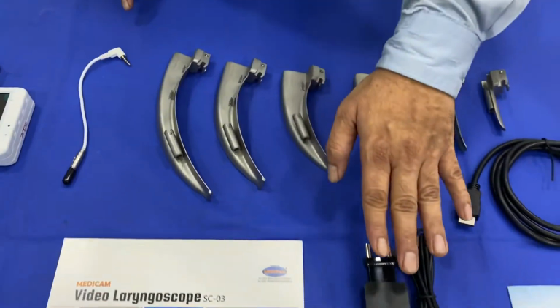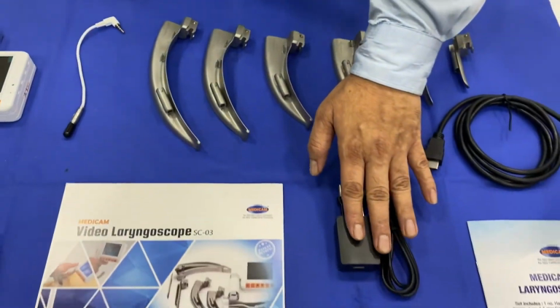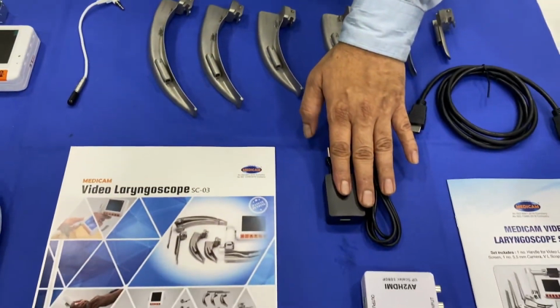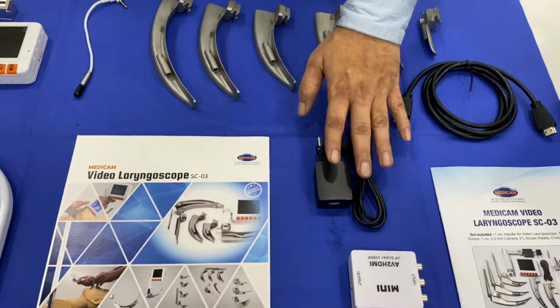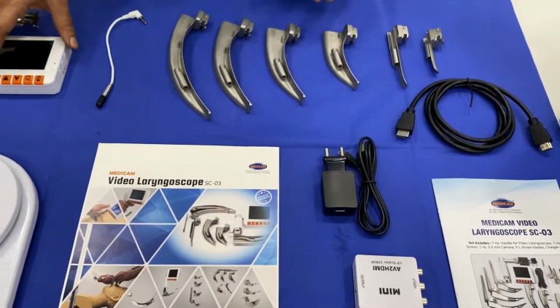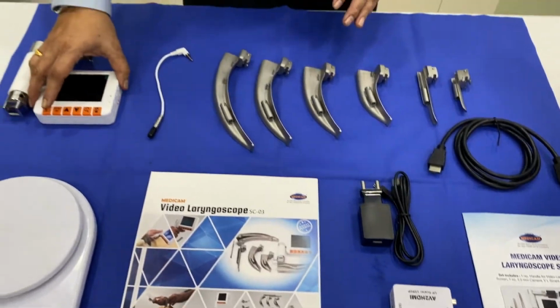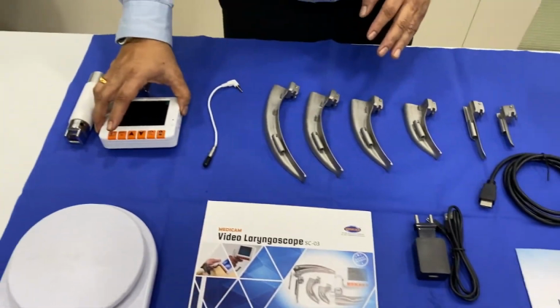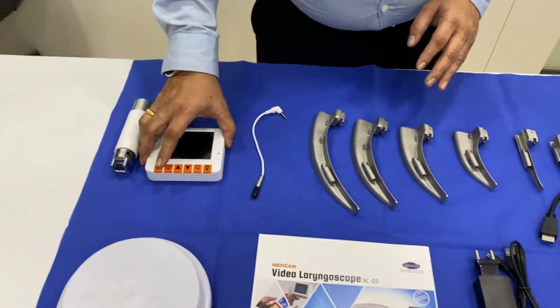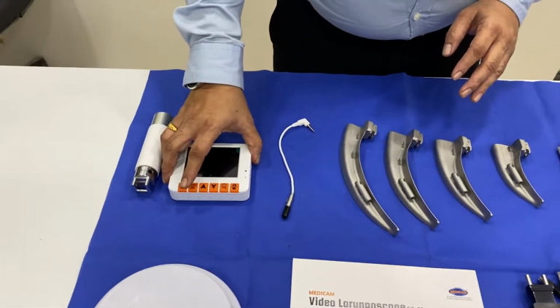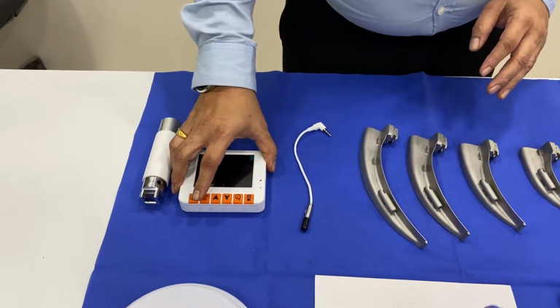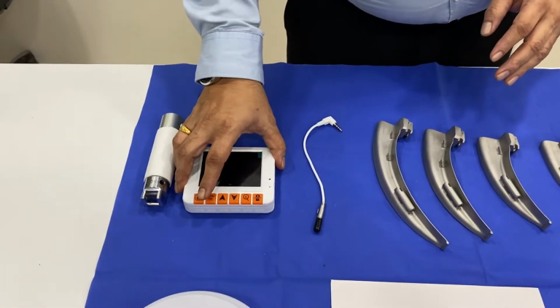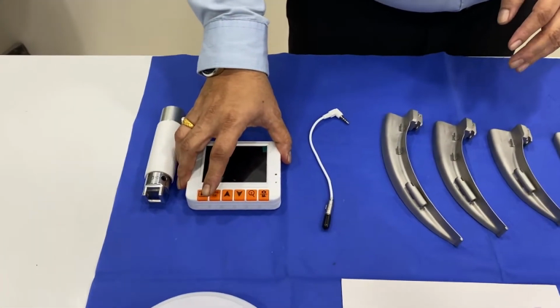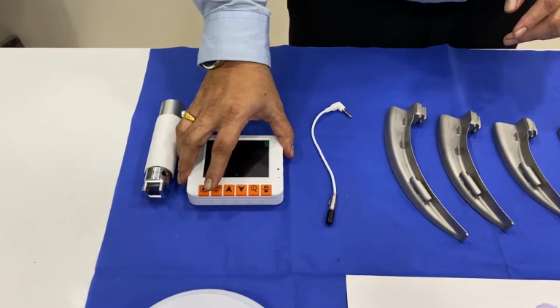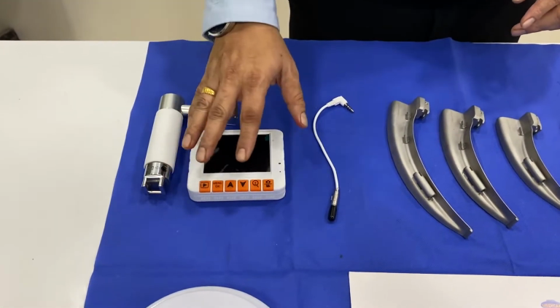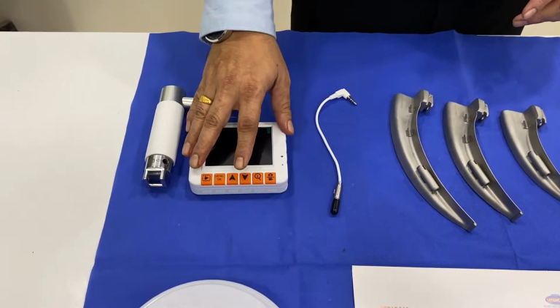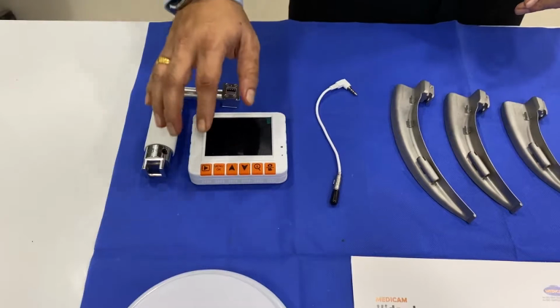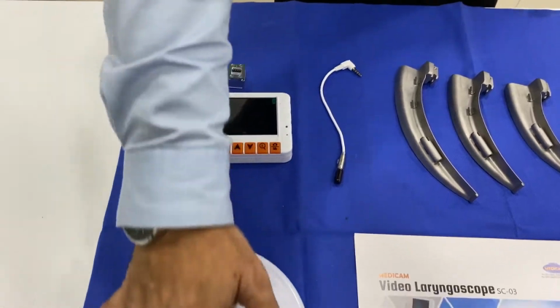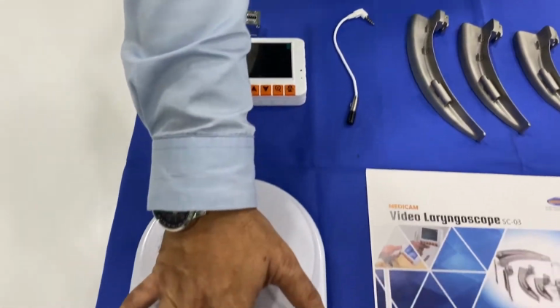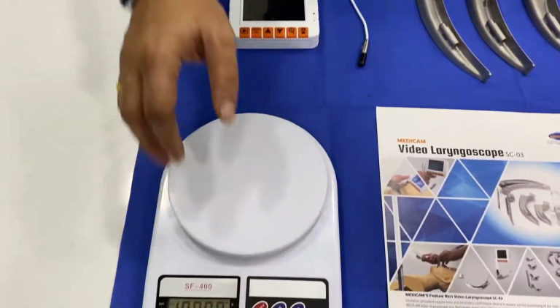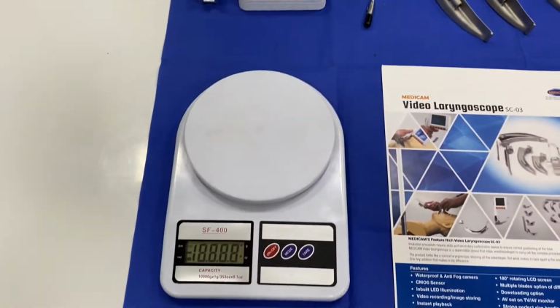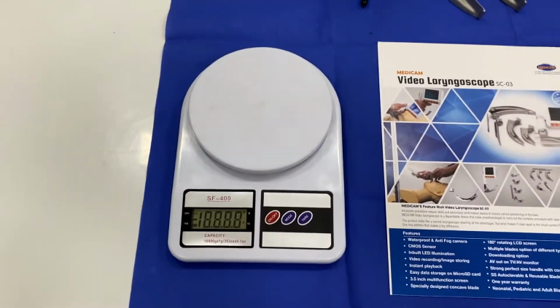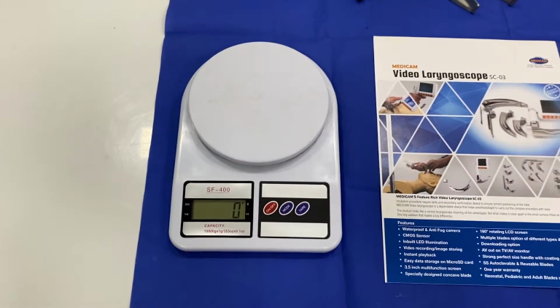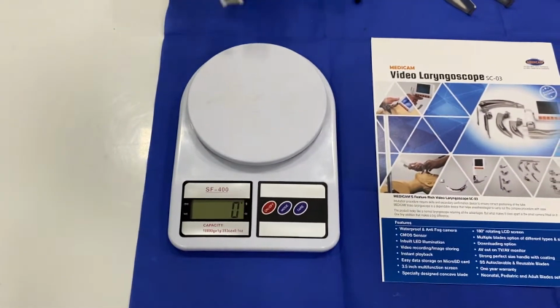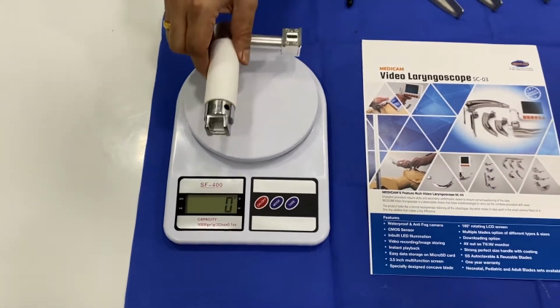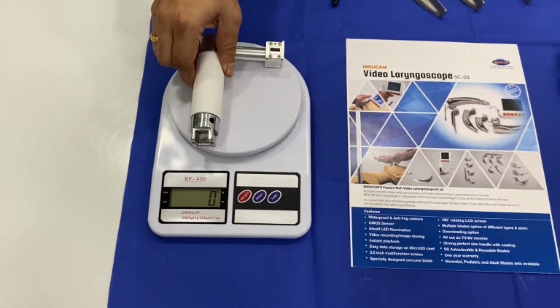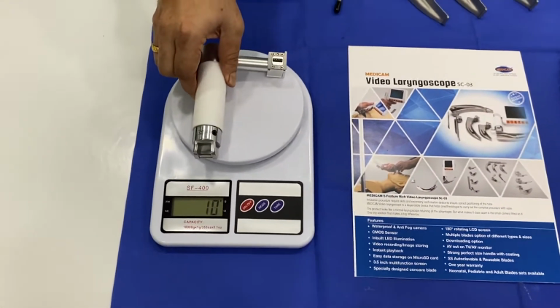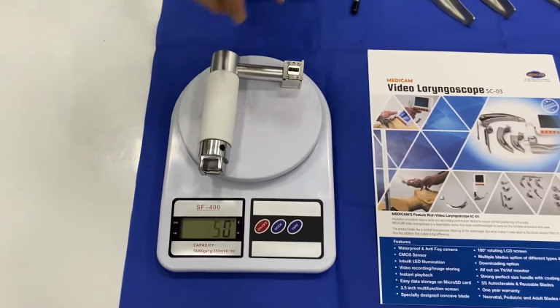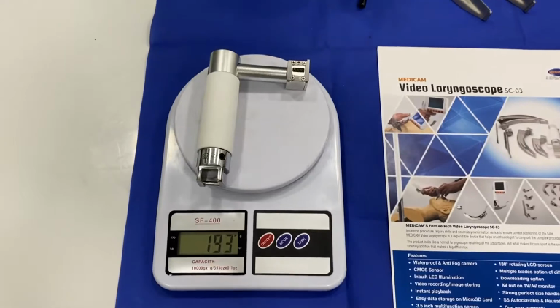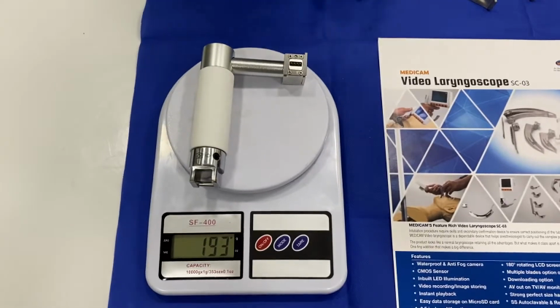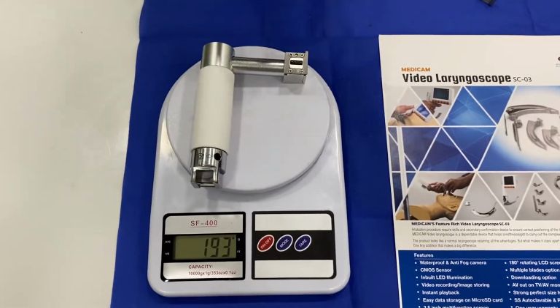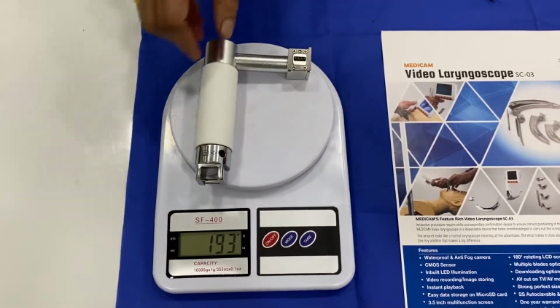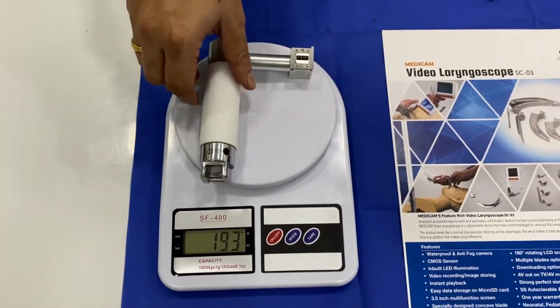This is the charger. The screen consists of a lithium ion rechargeable battery. The weight of the handle is less than 250 grams — specifically 193 grams.